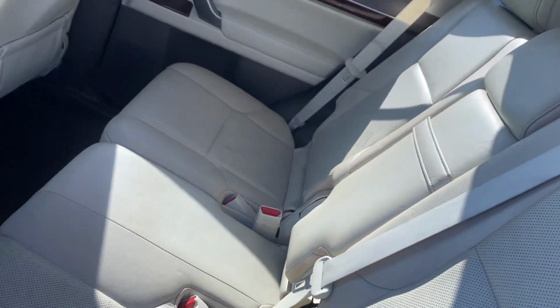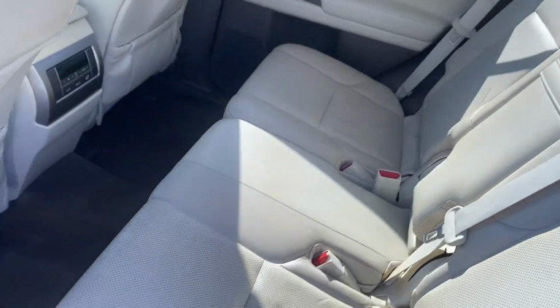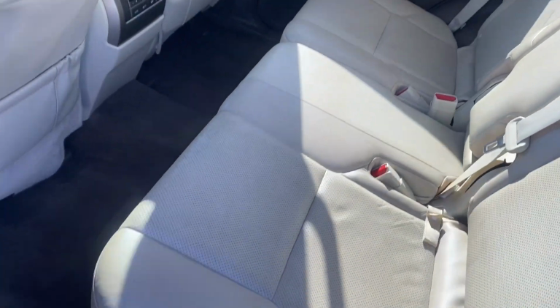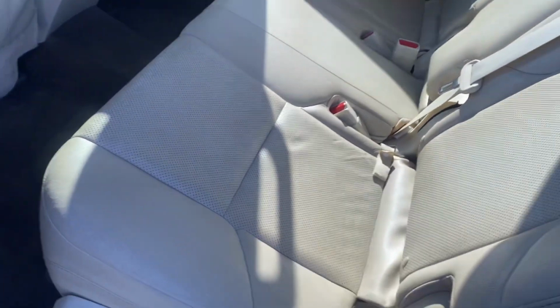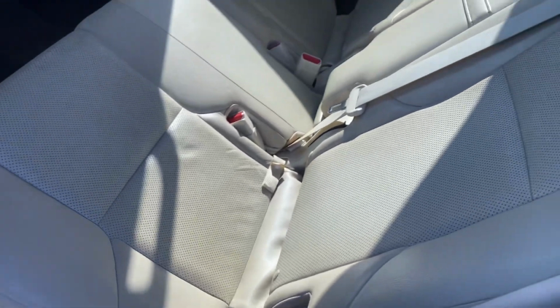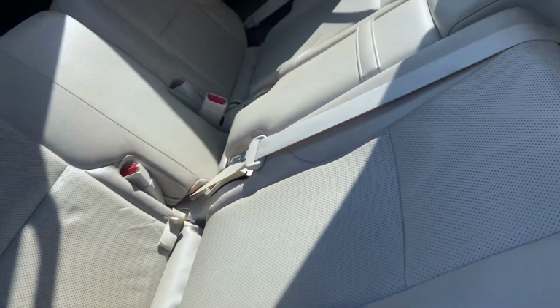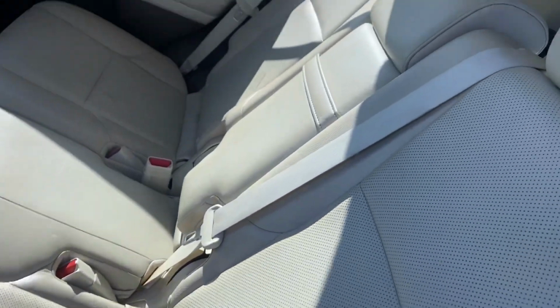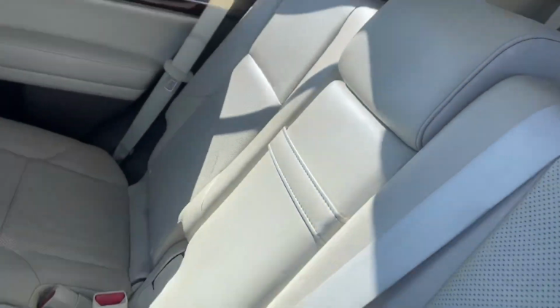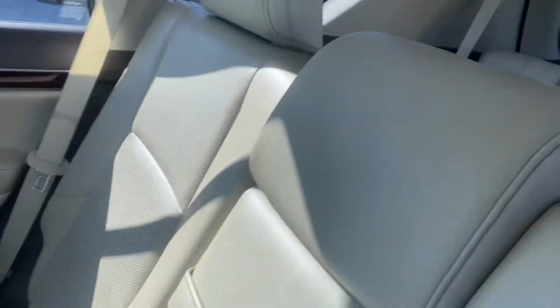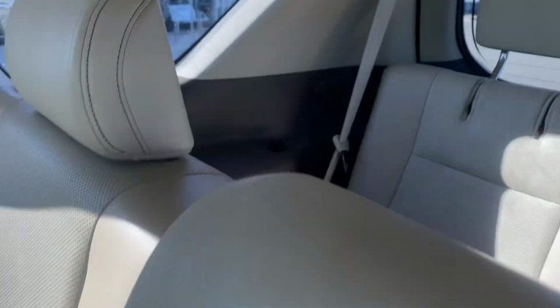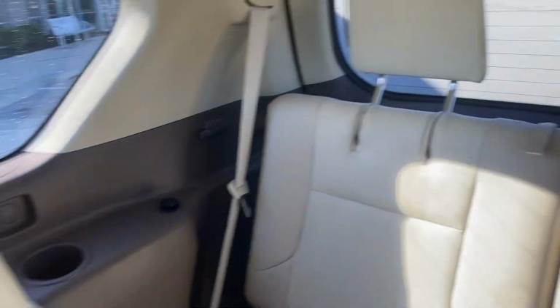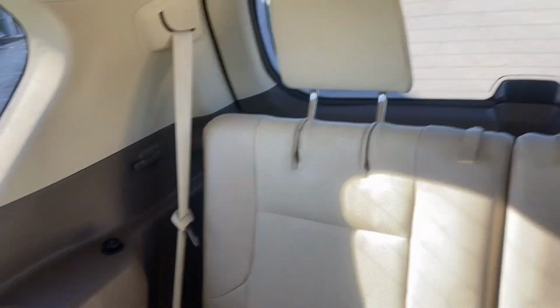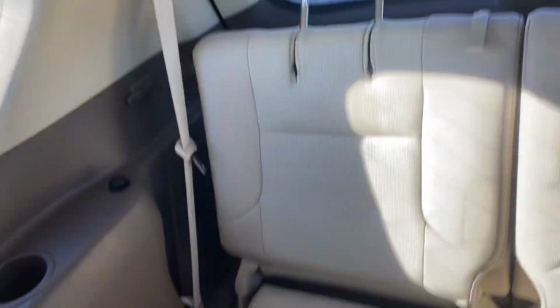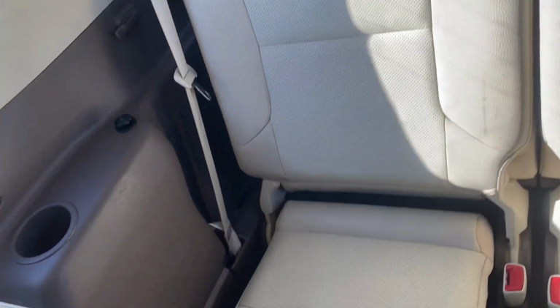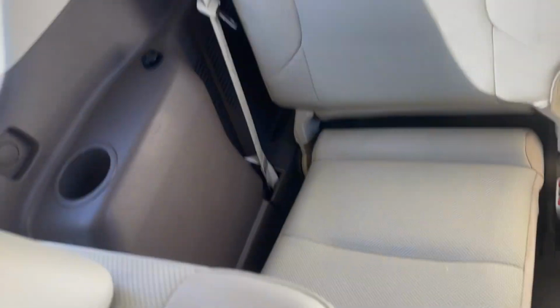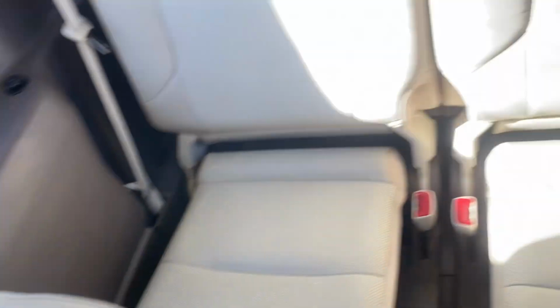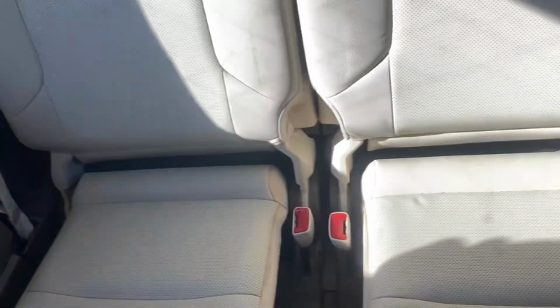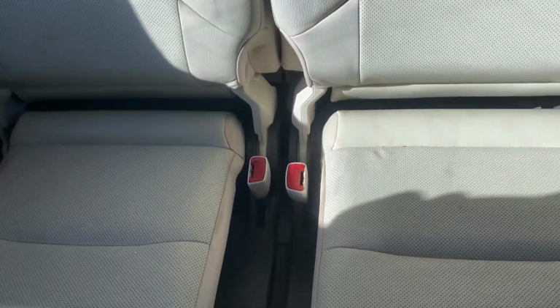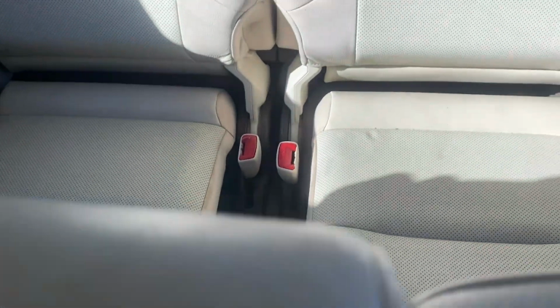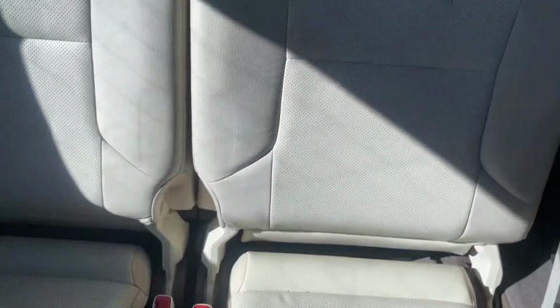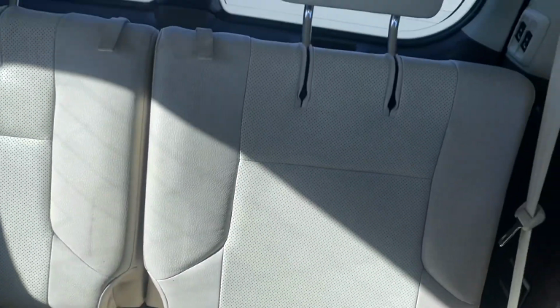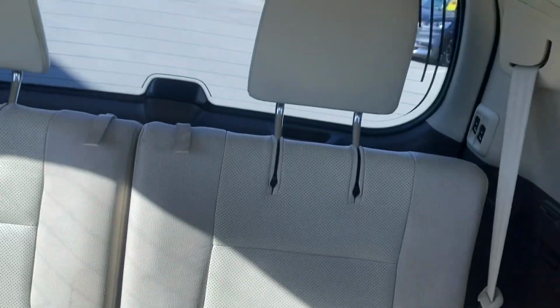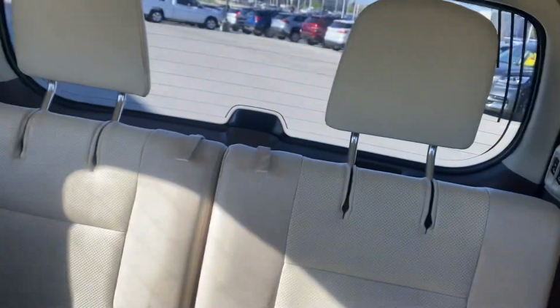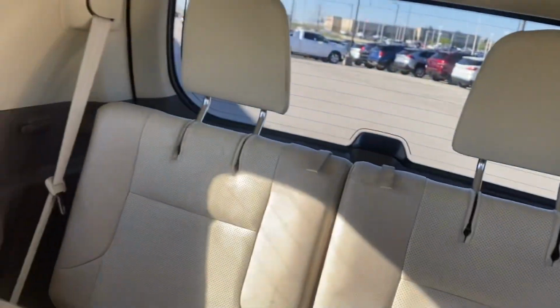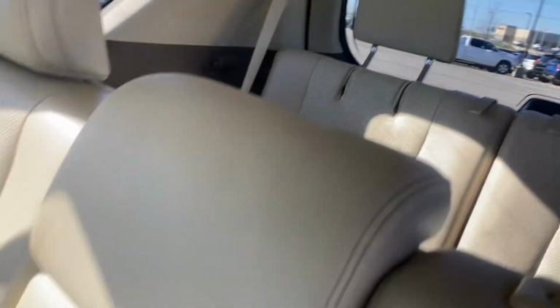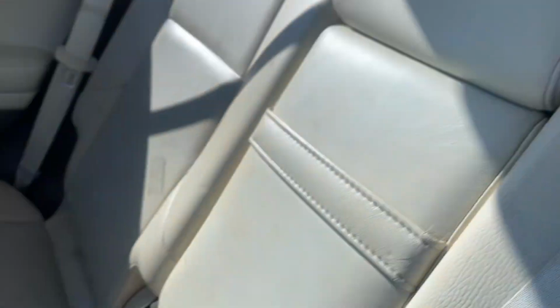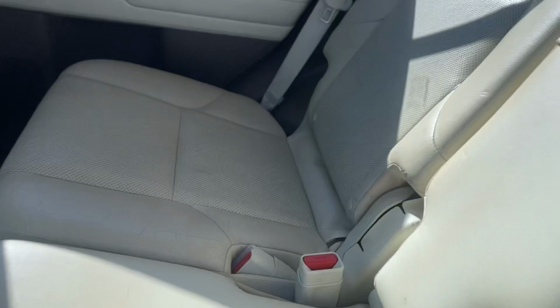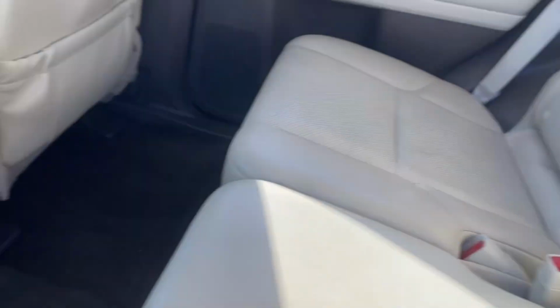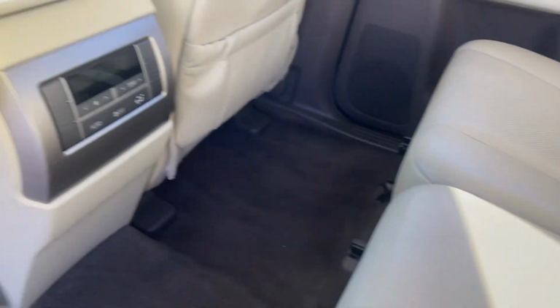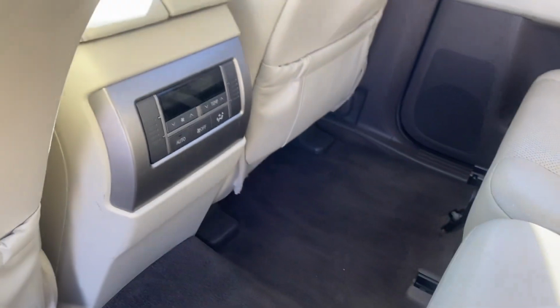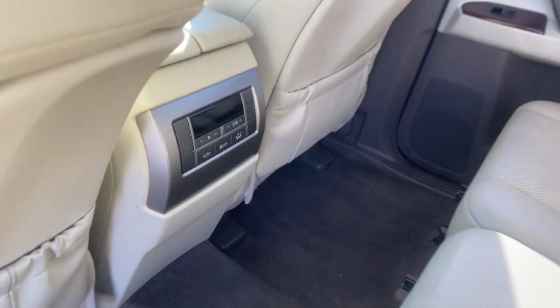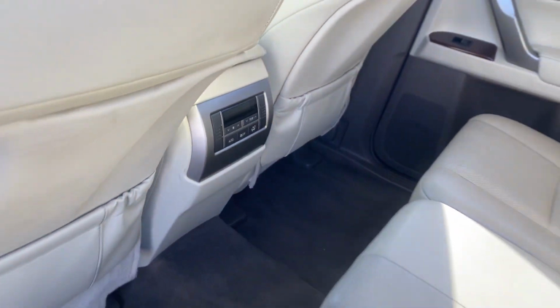The back seat looks tremendous, no rips, no tears, nothing like that. Great looking third row as well. Got some temperature controls here in the back.